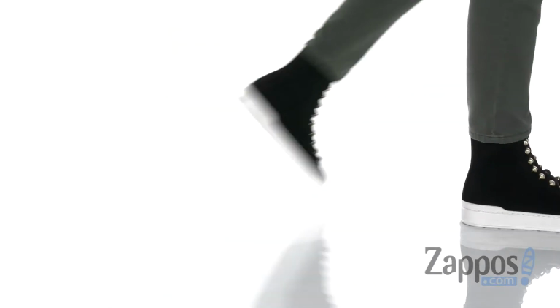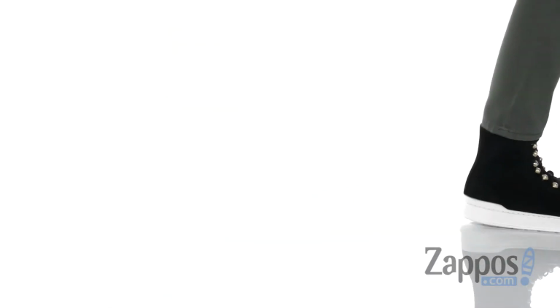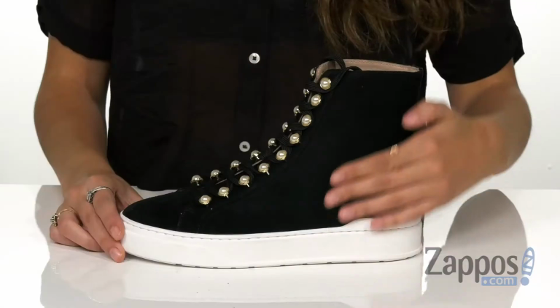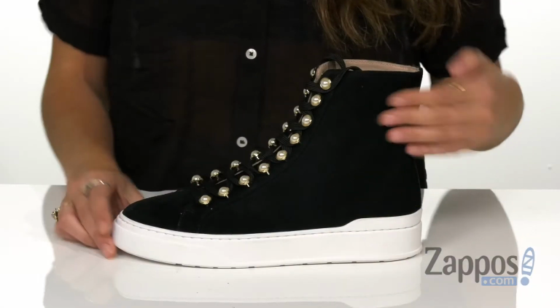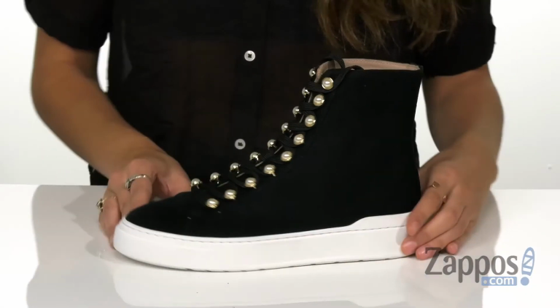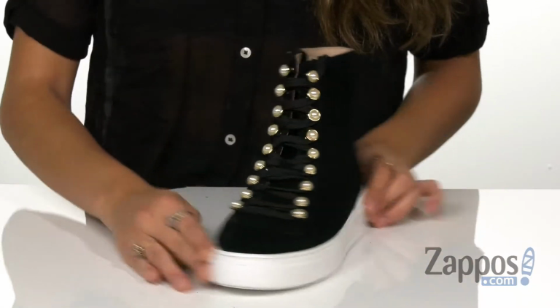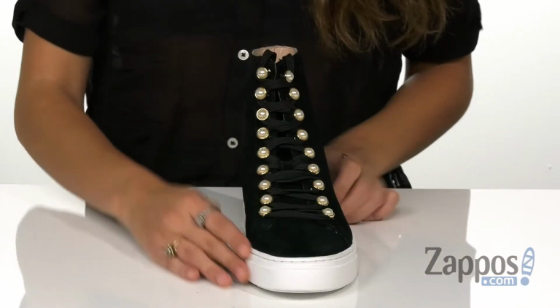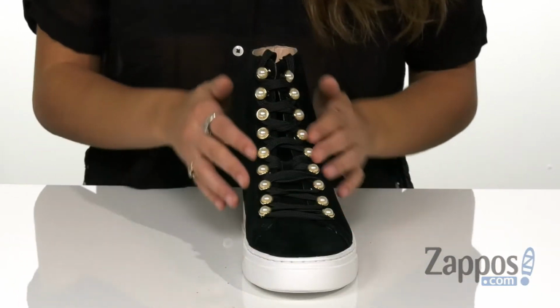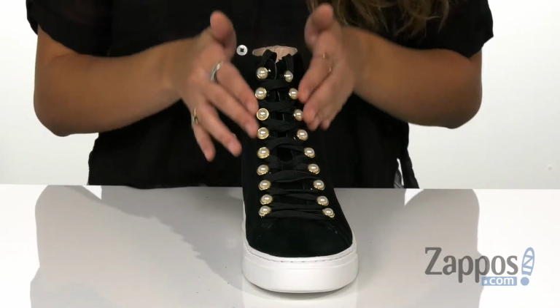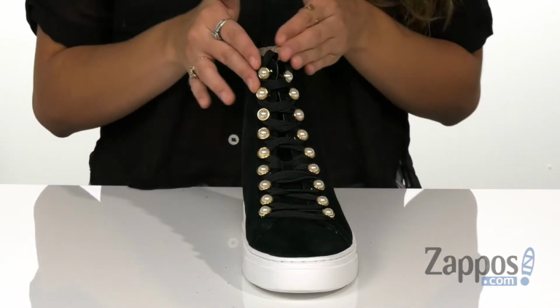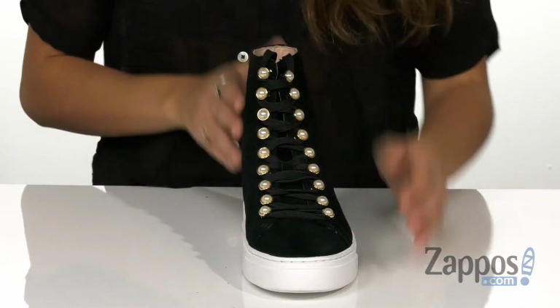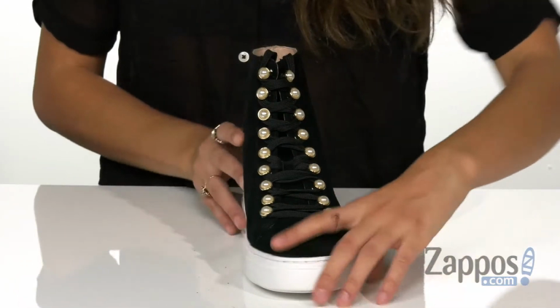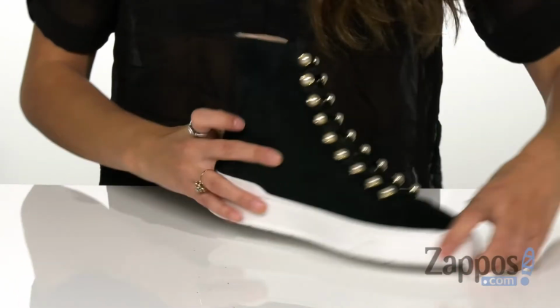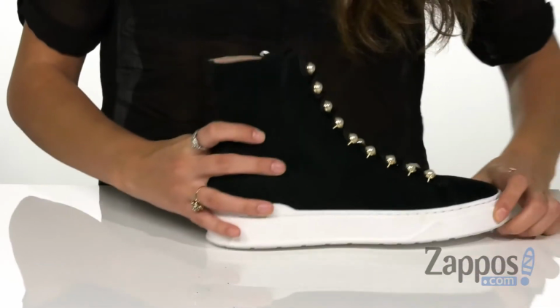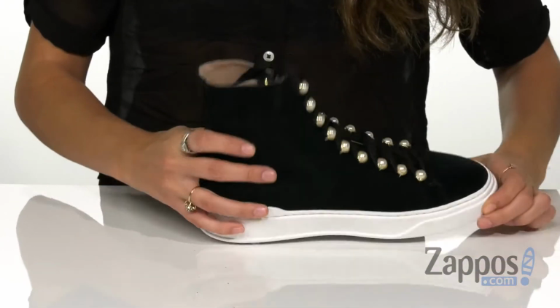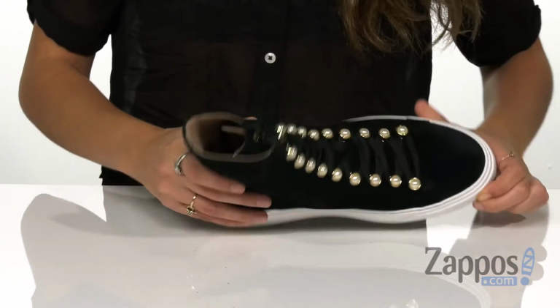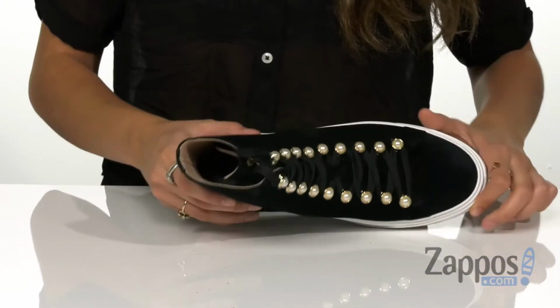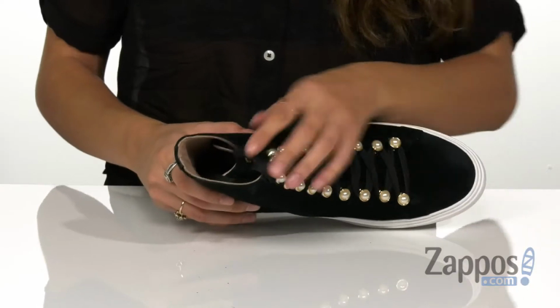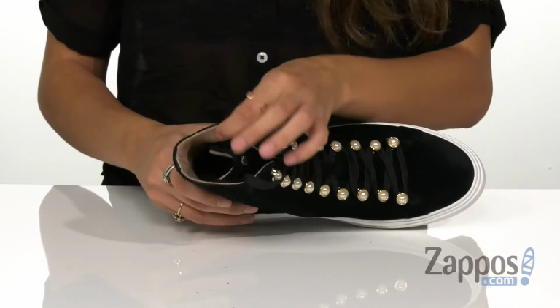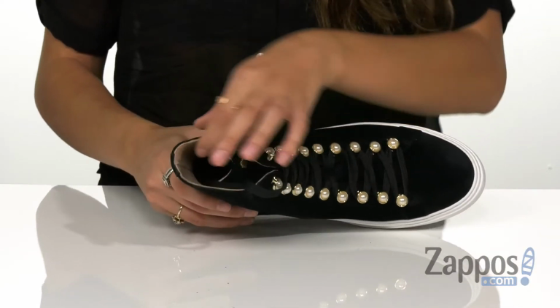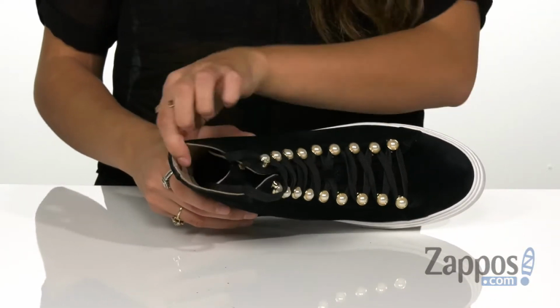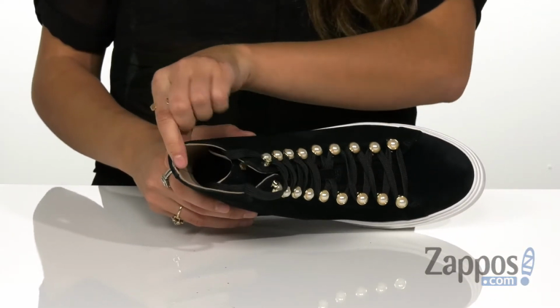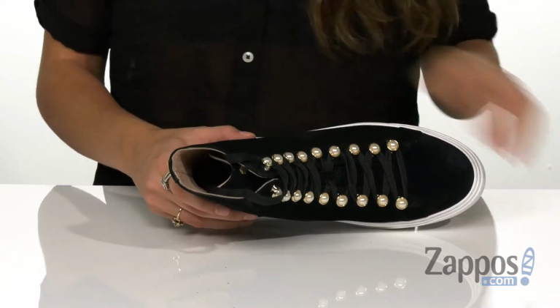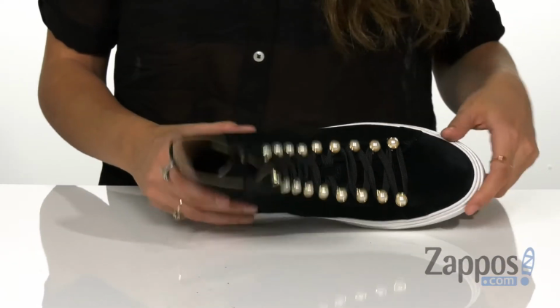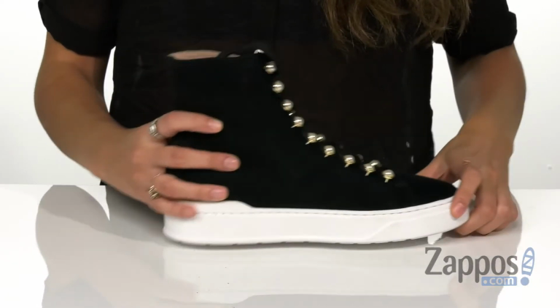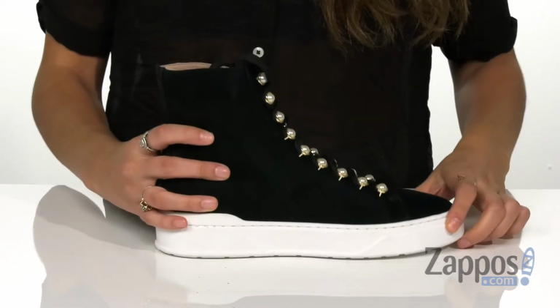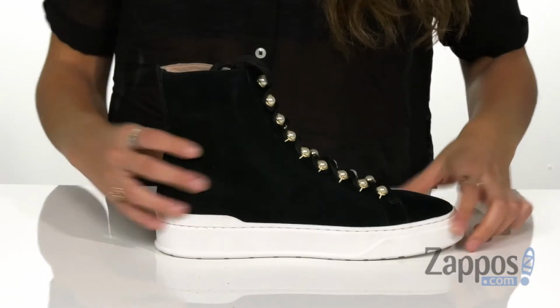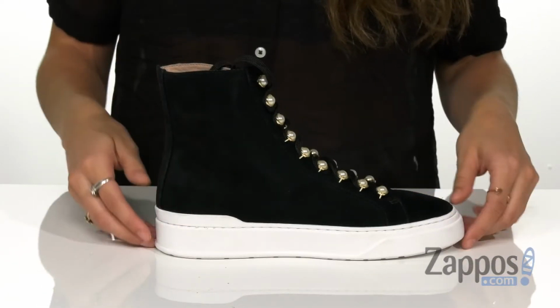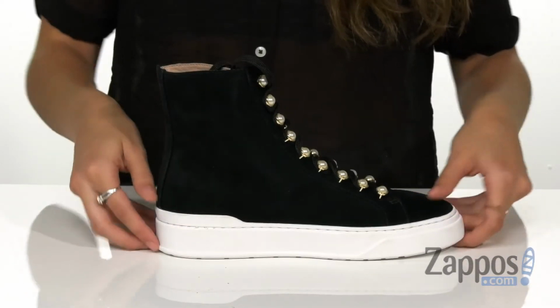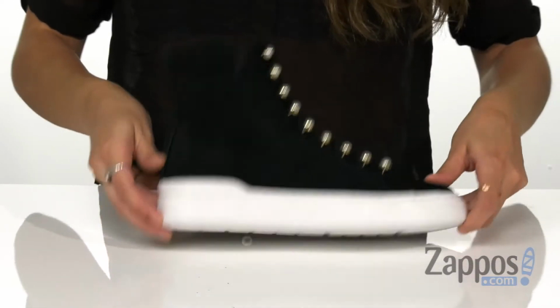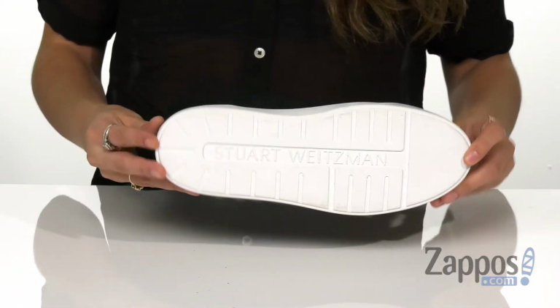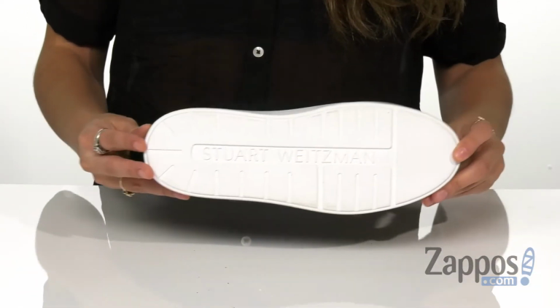It's crafted with a suede upper with a lace-up closure for a custom fit. It has a leather lining with a cushioned footbed for added comfort, and this is all on top of a synthetic outsole.